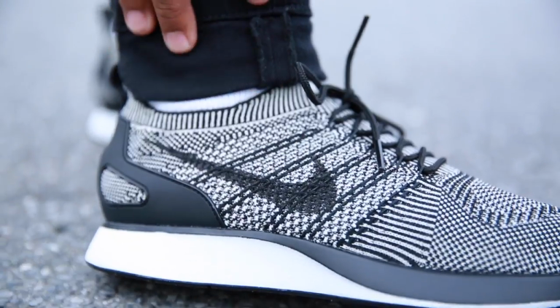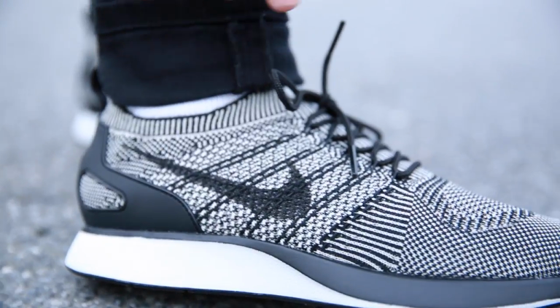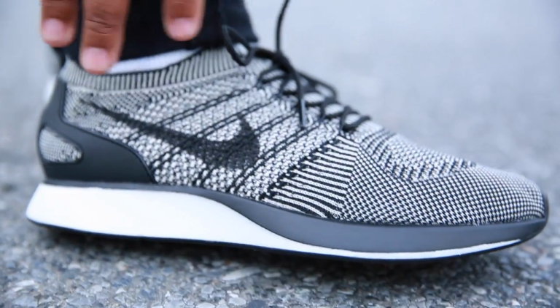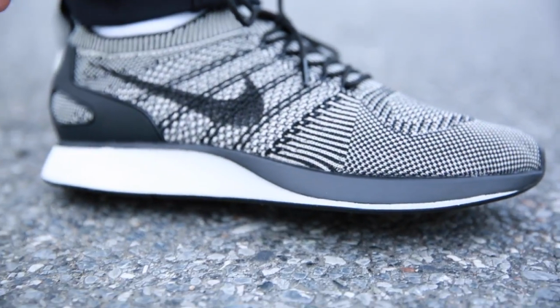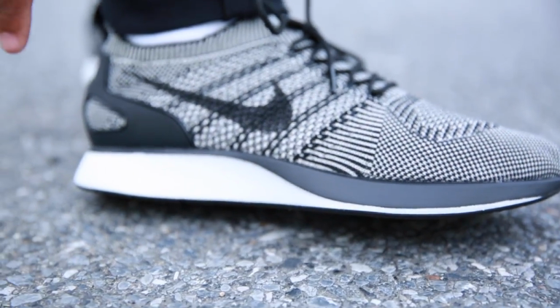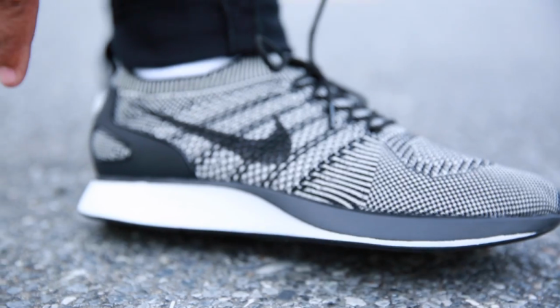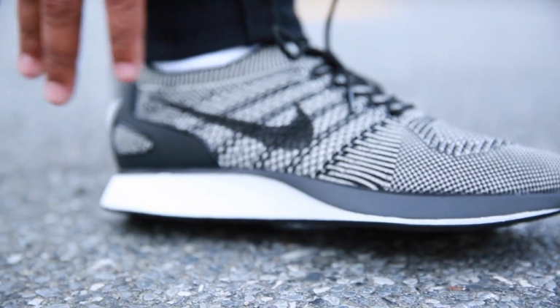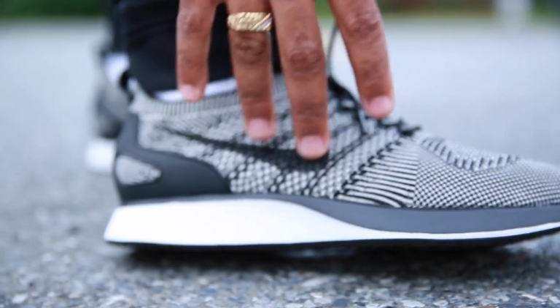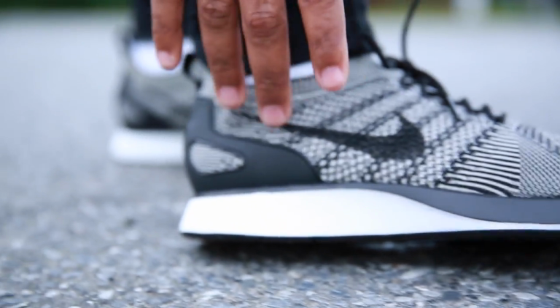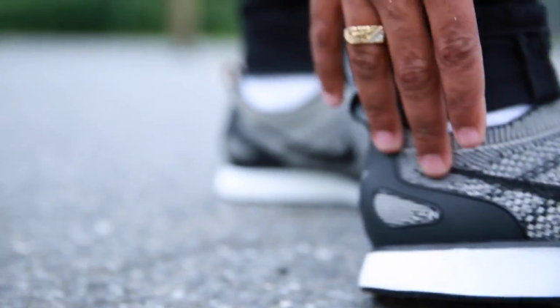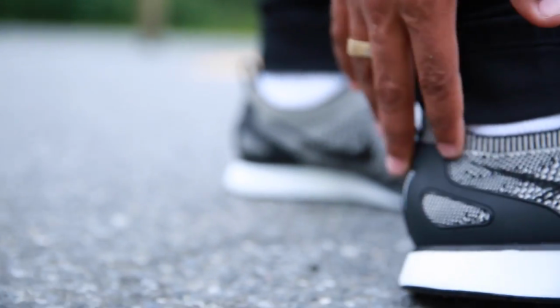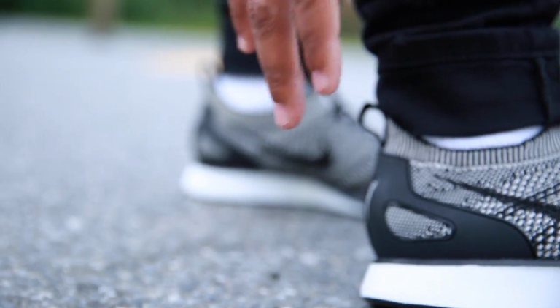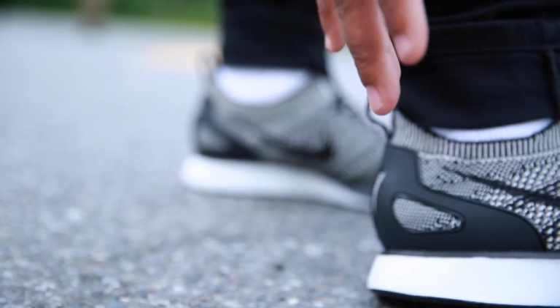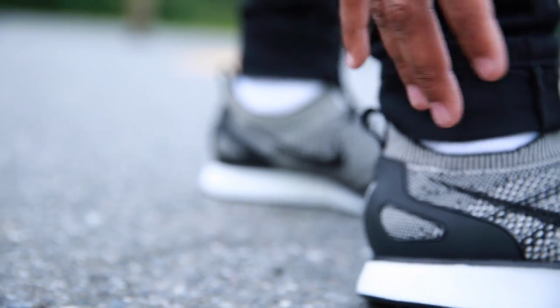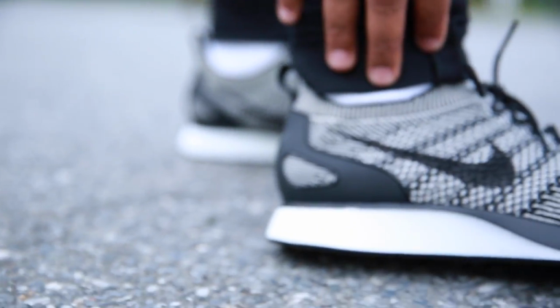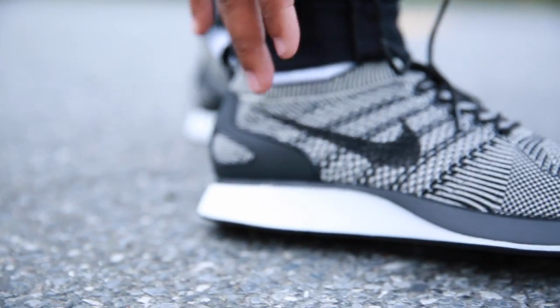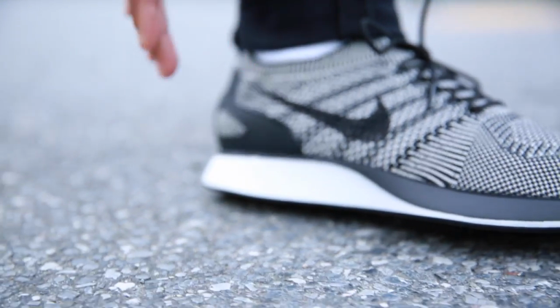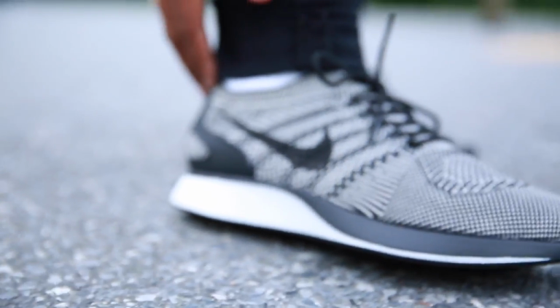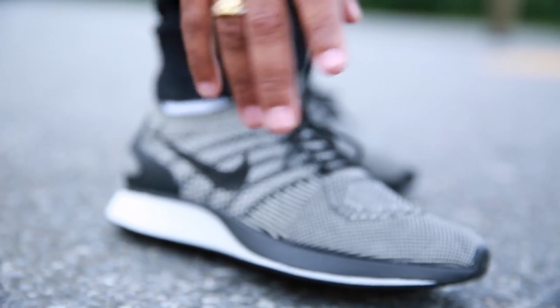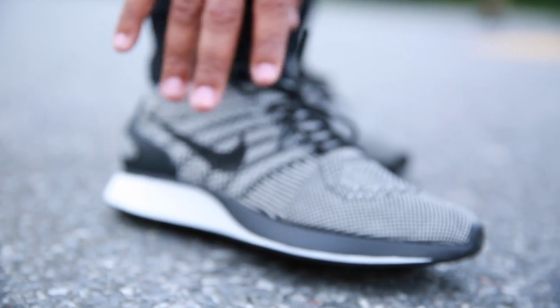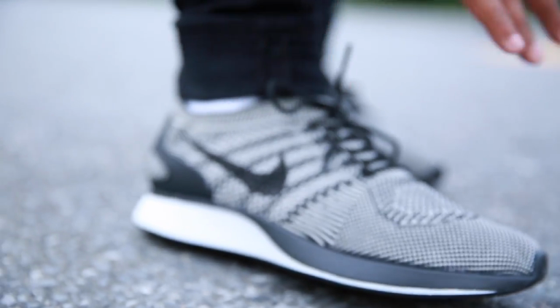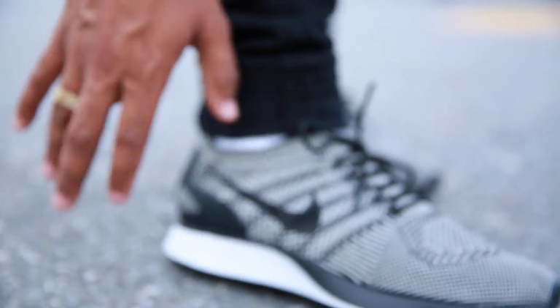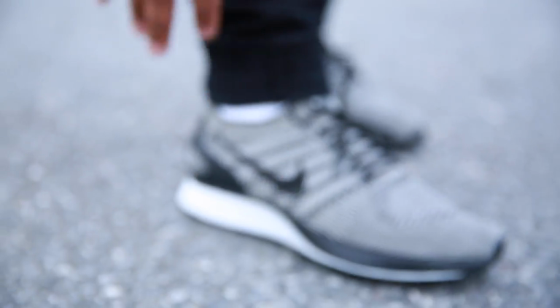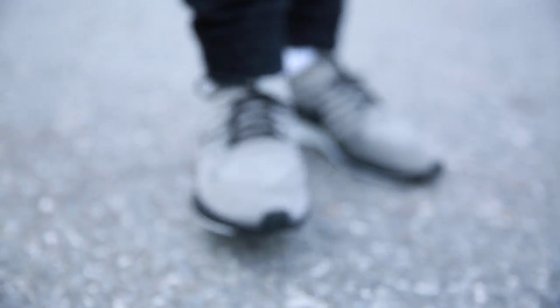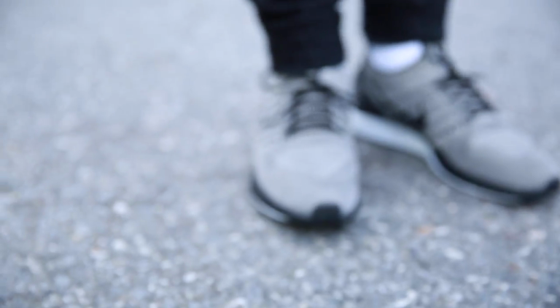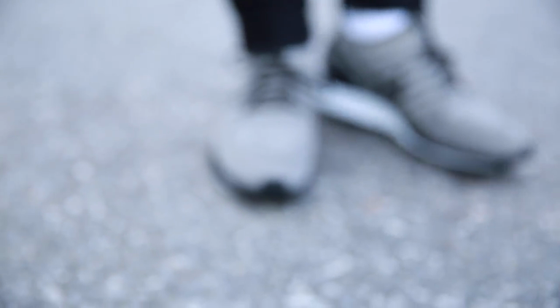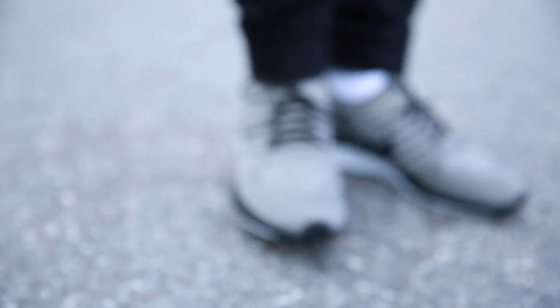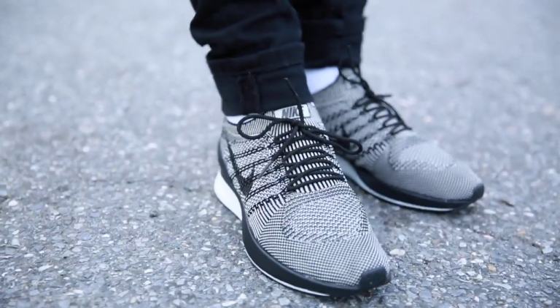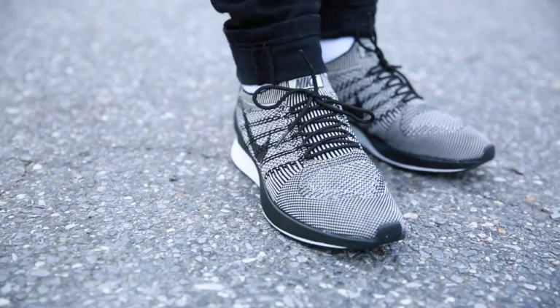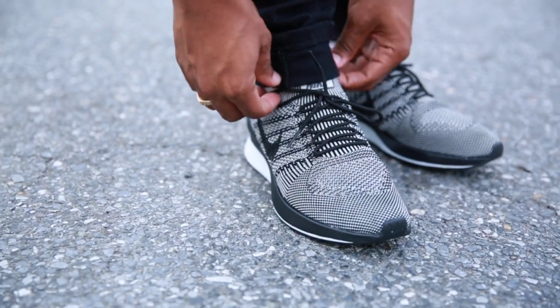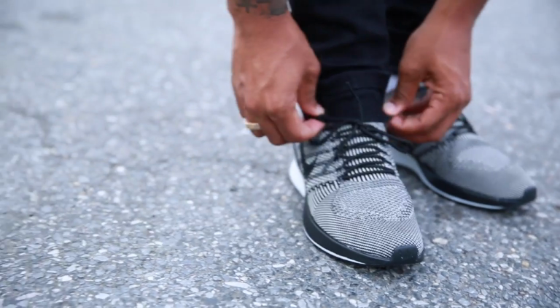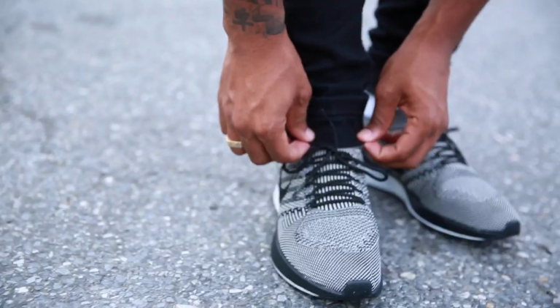Look, I wear my shoes how I wear my shoes. If I was to wear the Flyknit Racers, I would put on sweatpants, maybe shorts with no socks. But today I'm in a casual mood and I have jeans on, some white socks, cuffing it up.